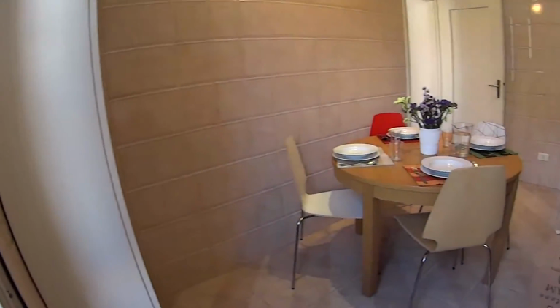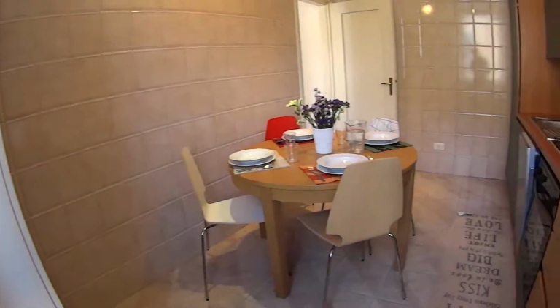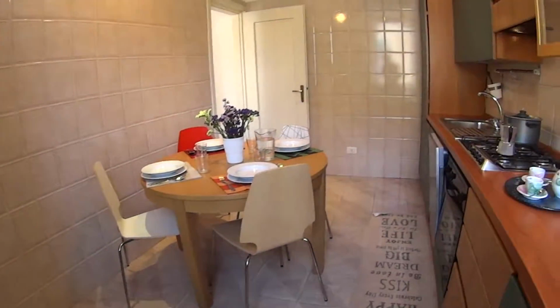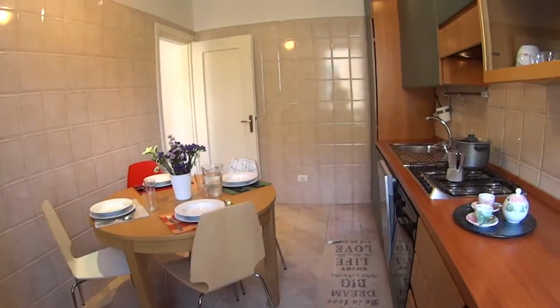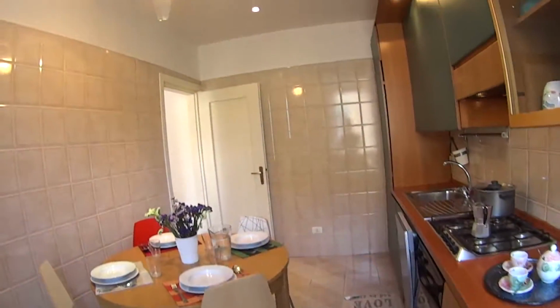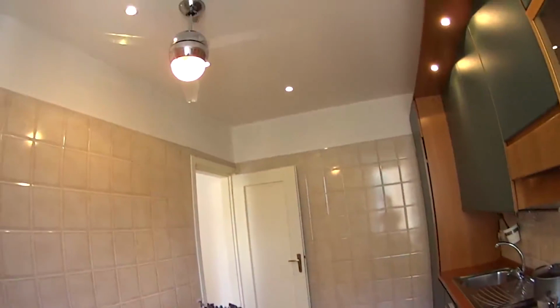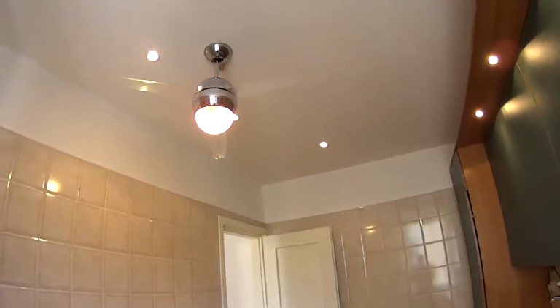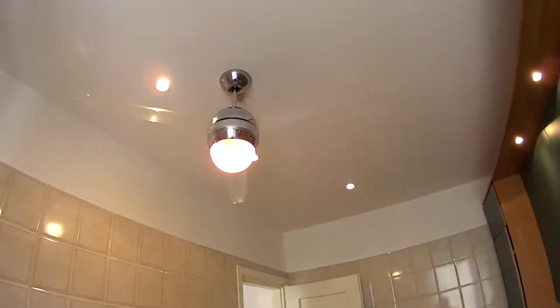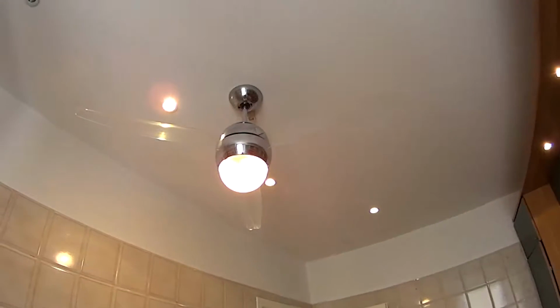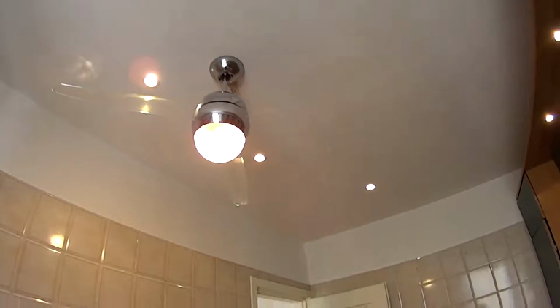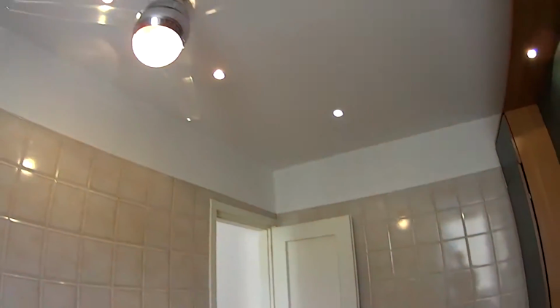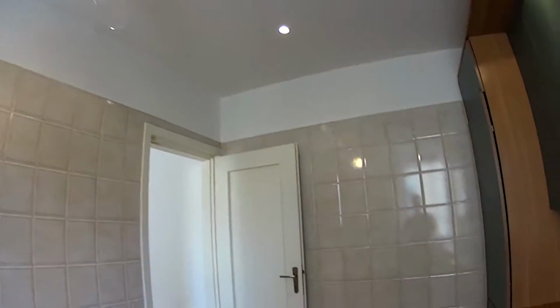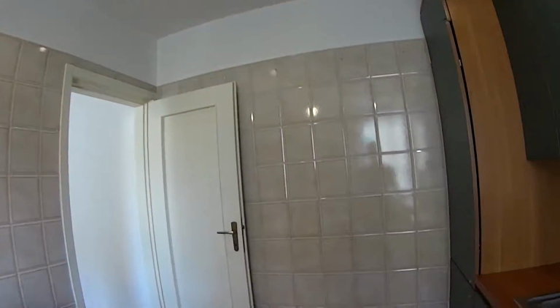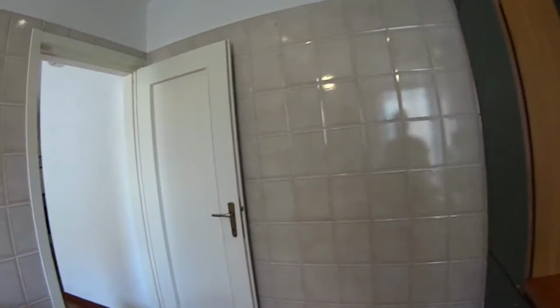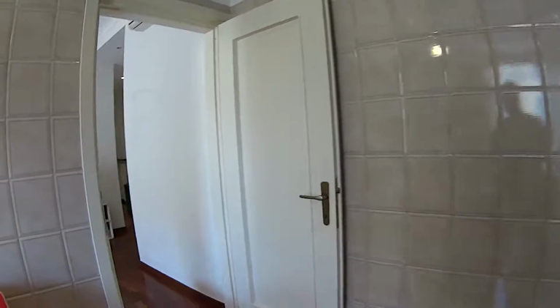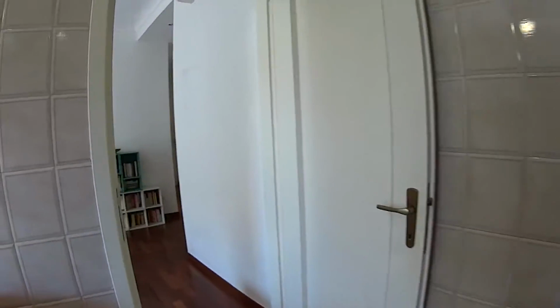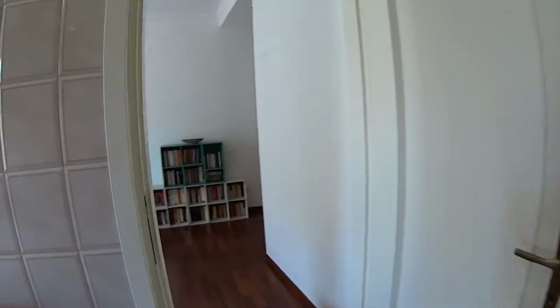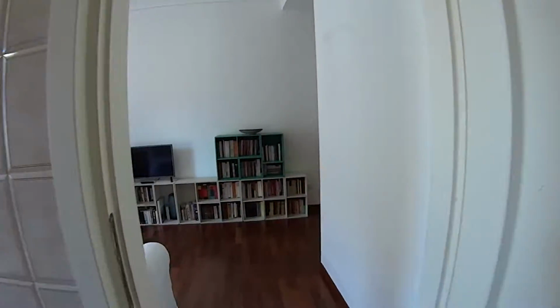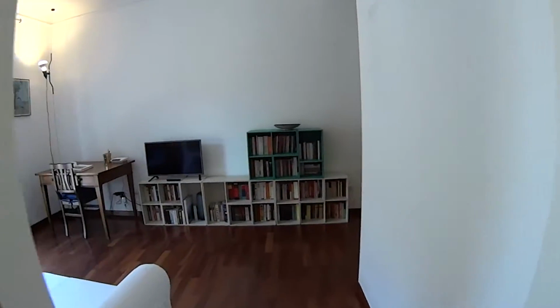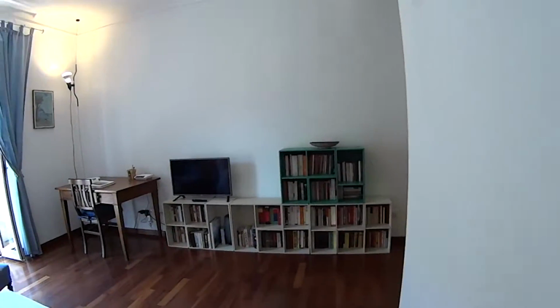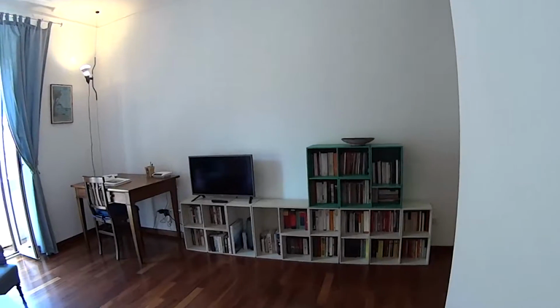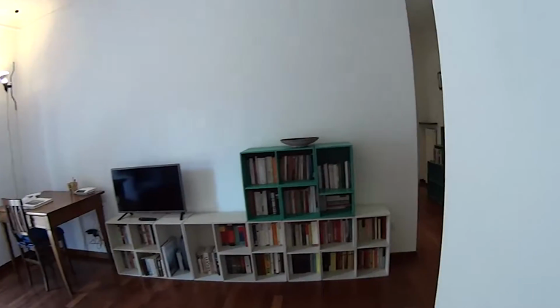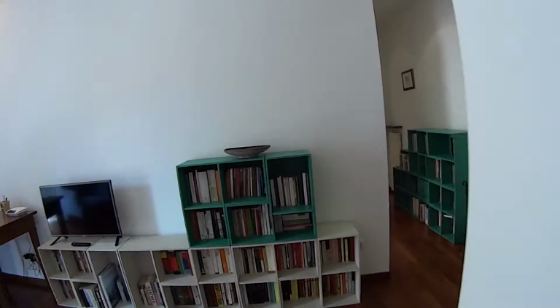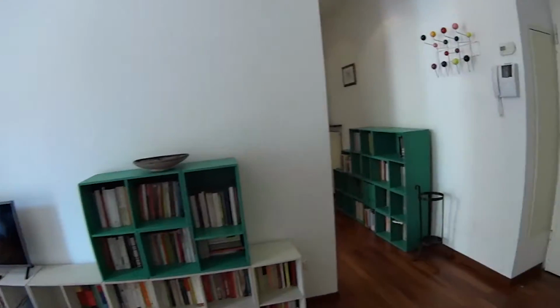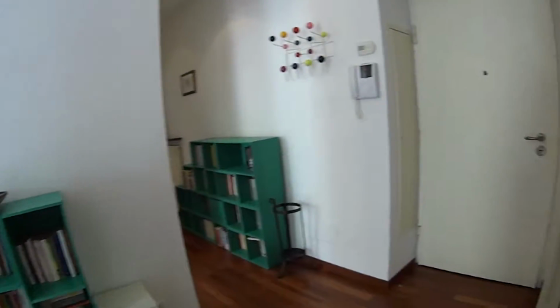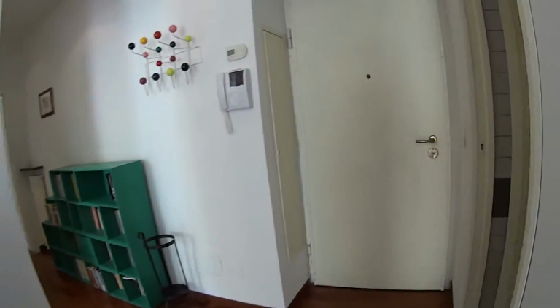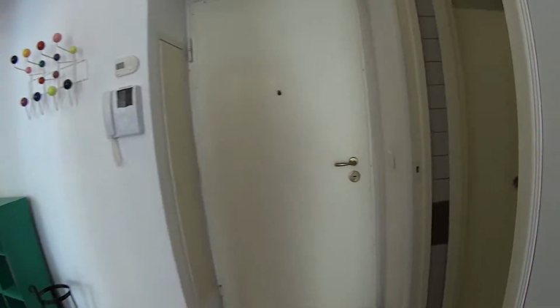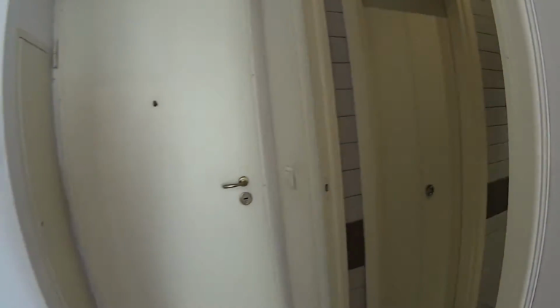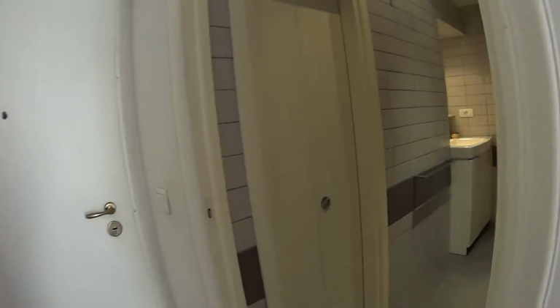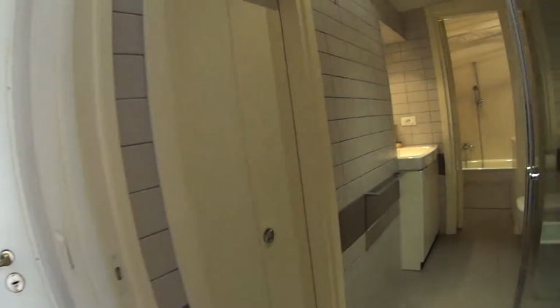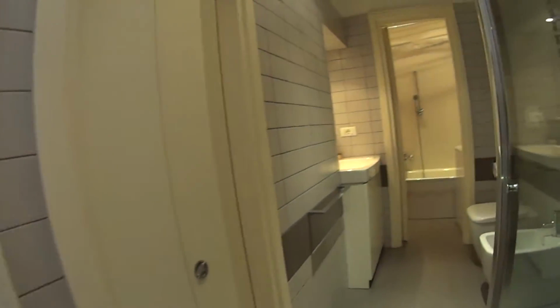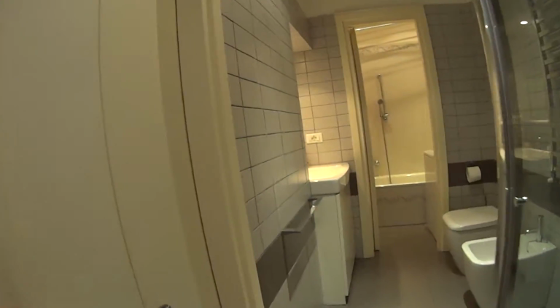The apartment comes with air conditioning and we also have a fan on the ceiling. We just proceed with the bathroom which is just right over here.